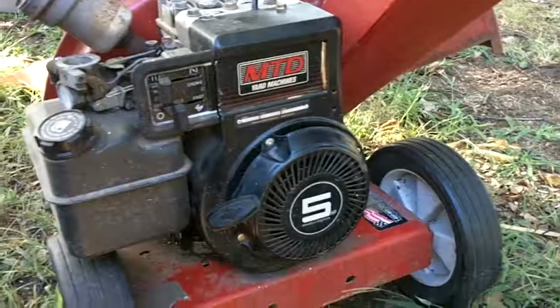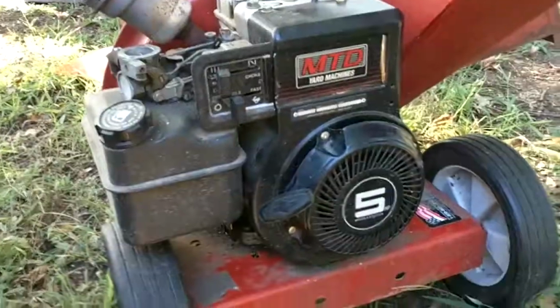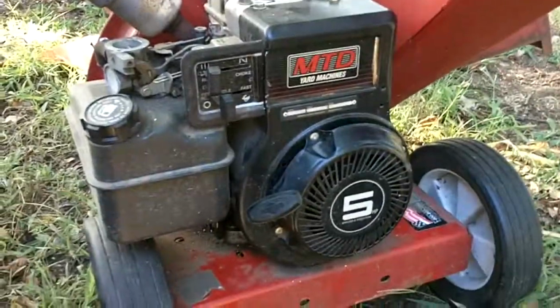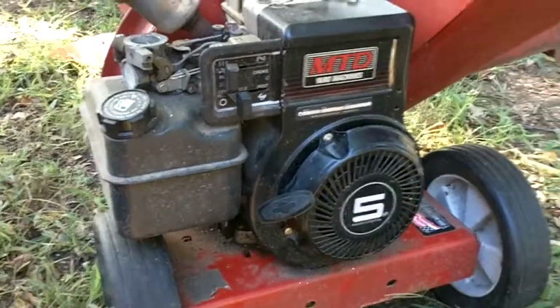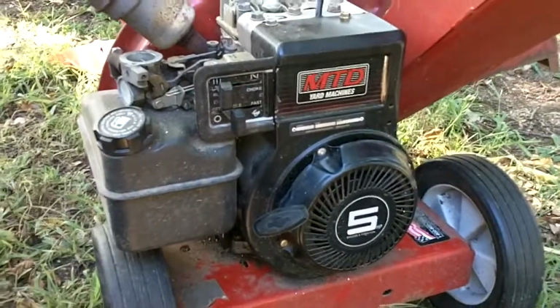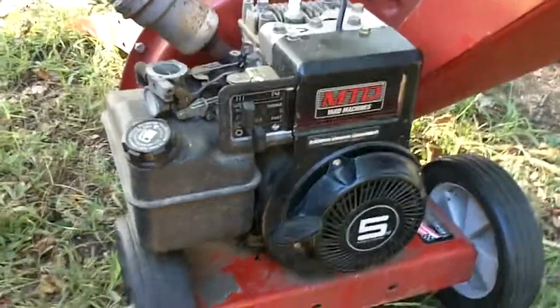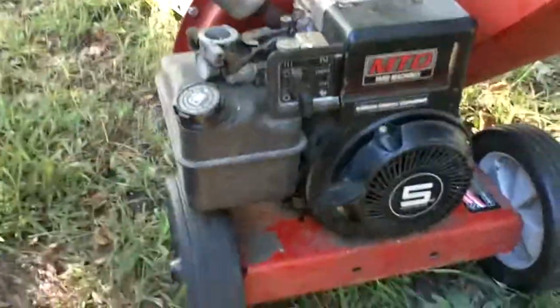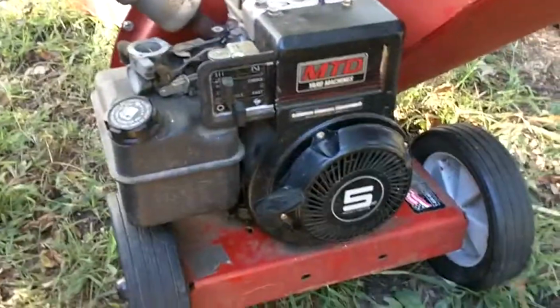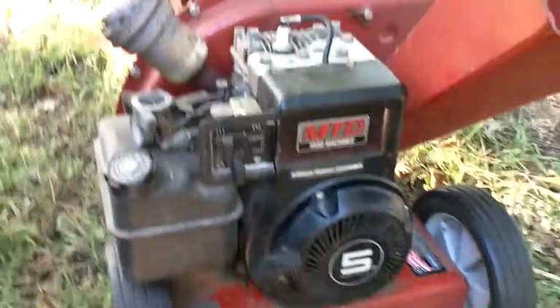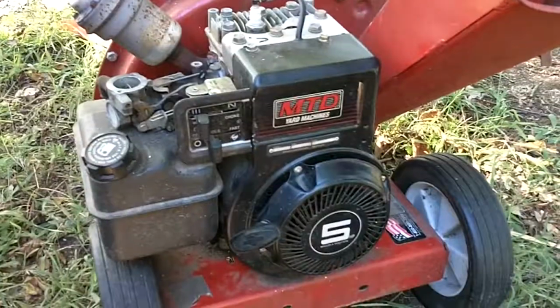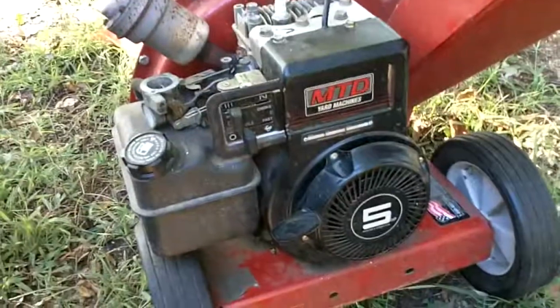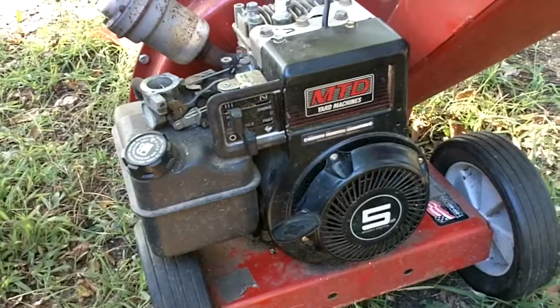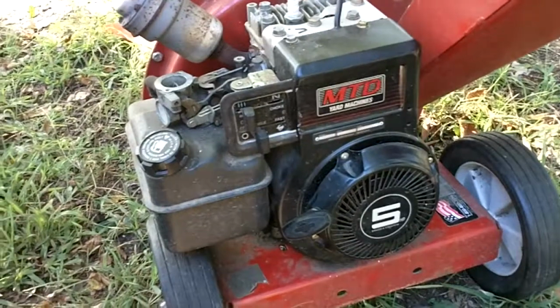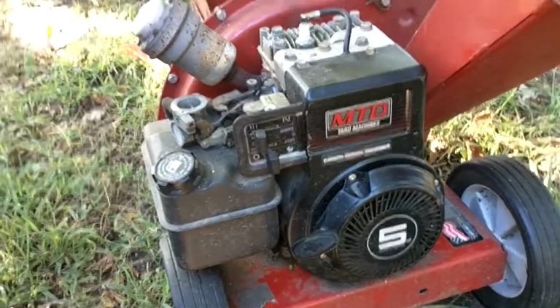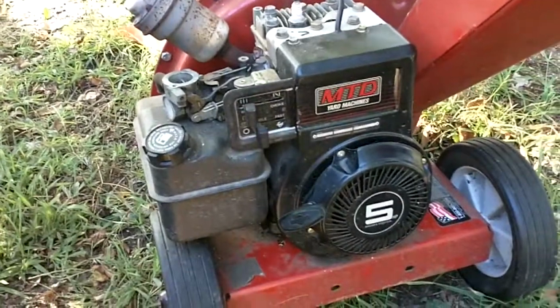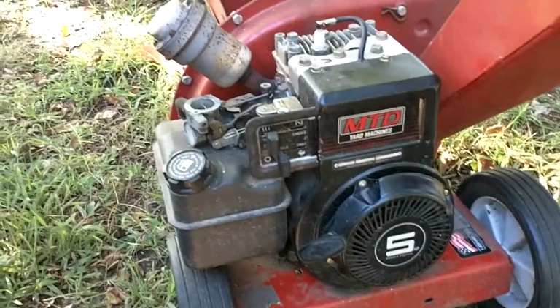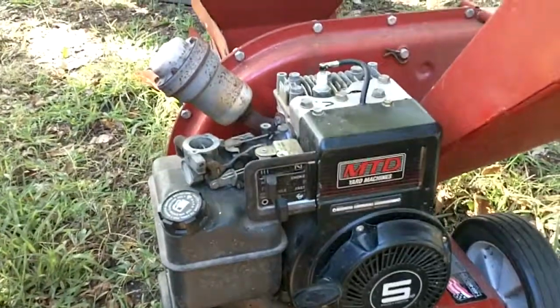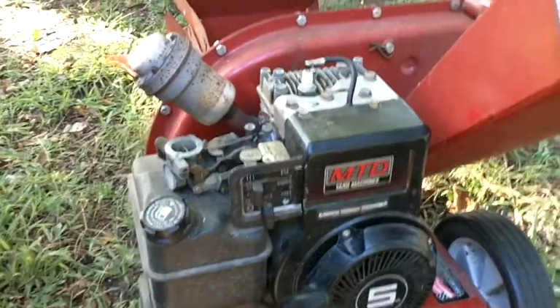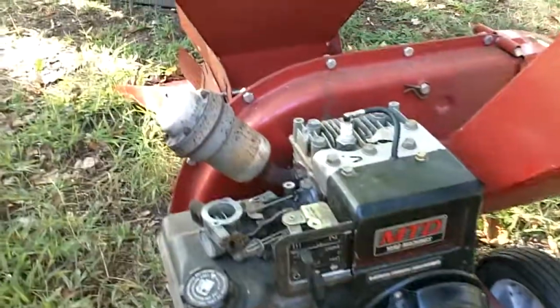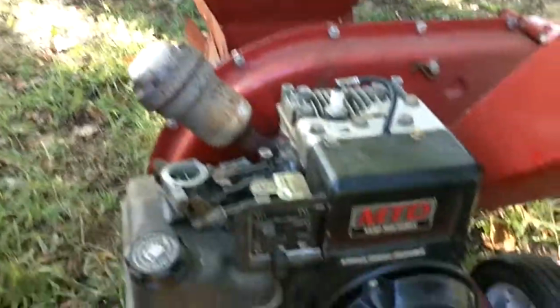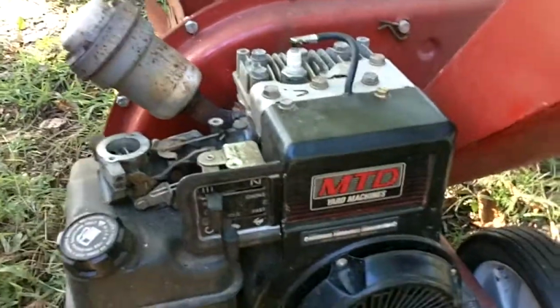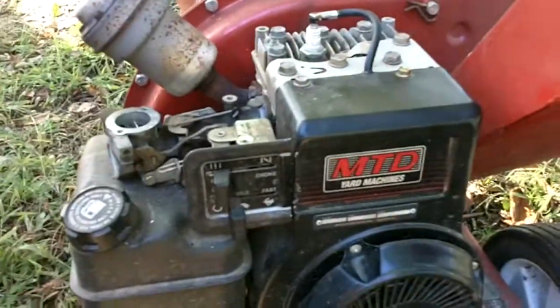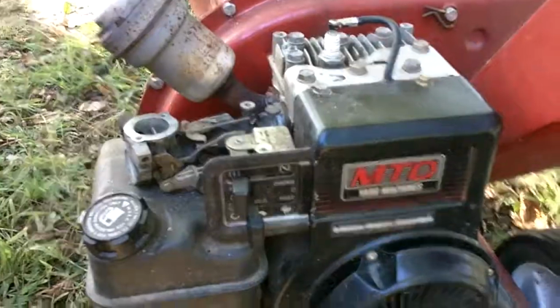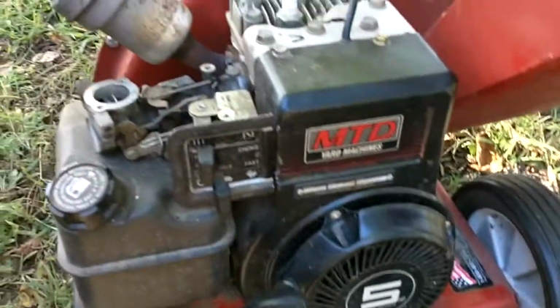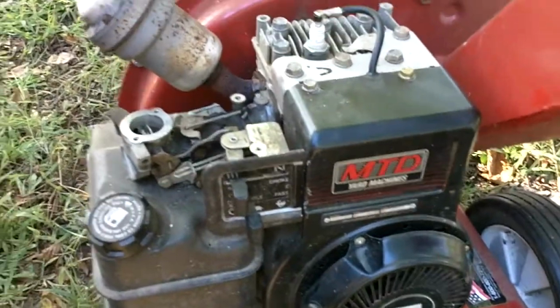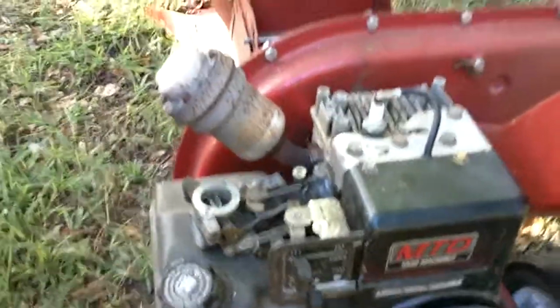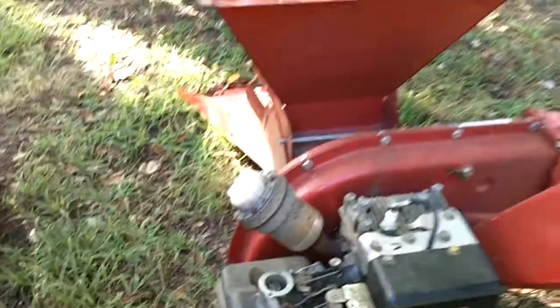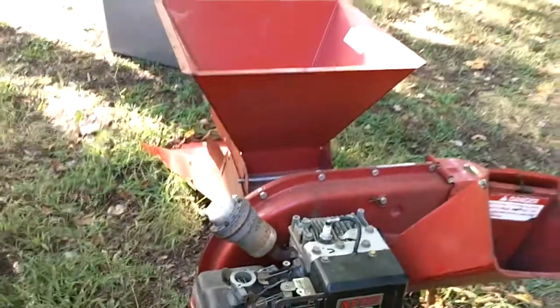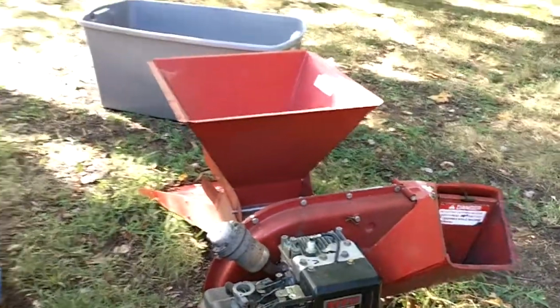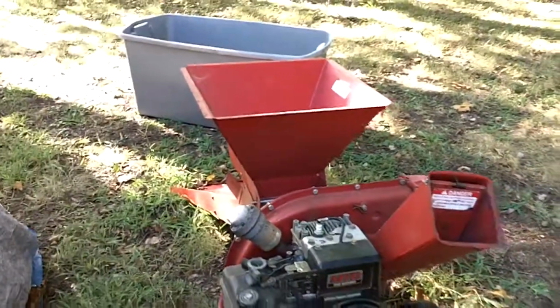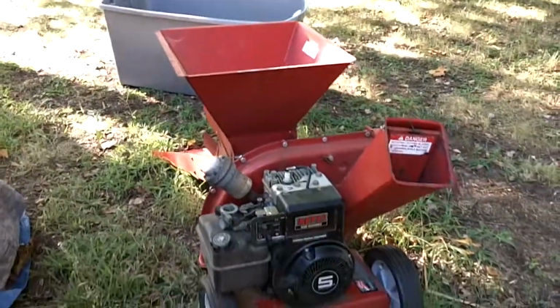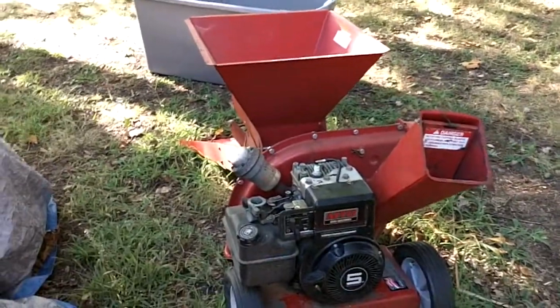I wanted to show you how to change a spark plug in a small engine. This is Buck WSR Weezer coming at you. It's really very simple. This is a 5 horsepower Briggs & Stratton engine — it's part of a lawn and leaf shredder.